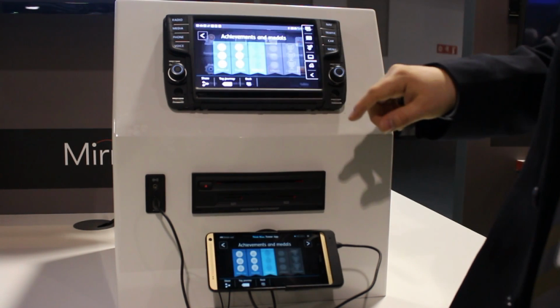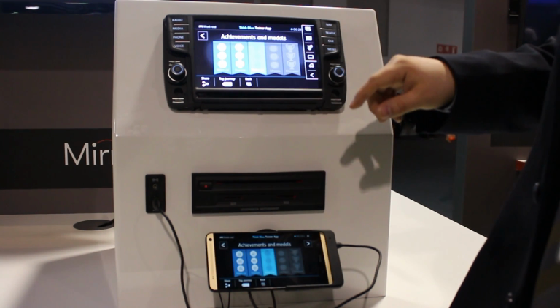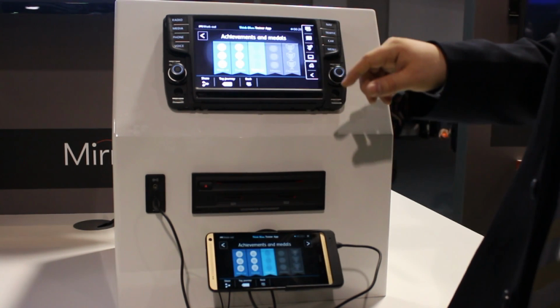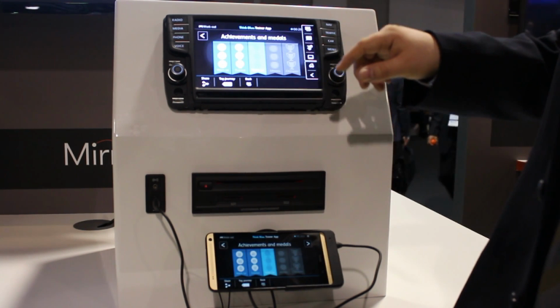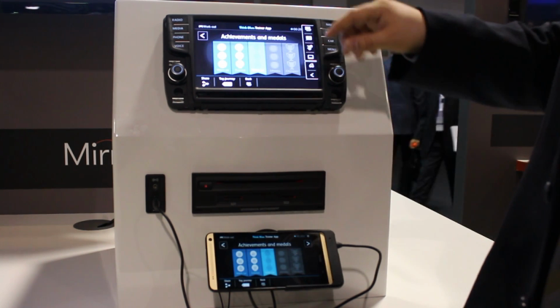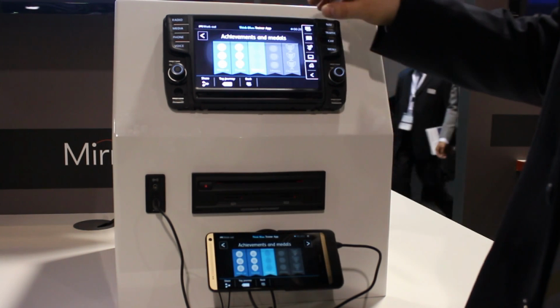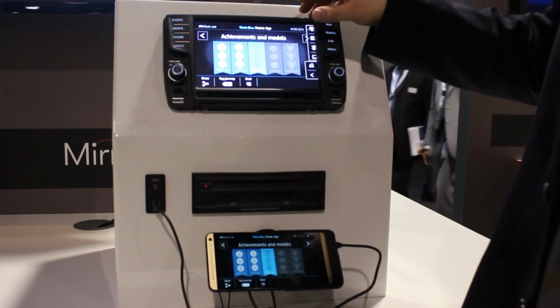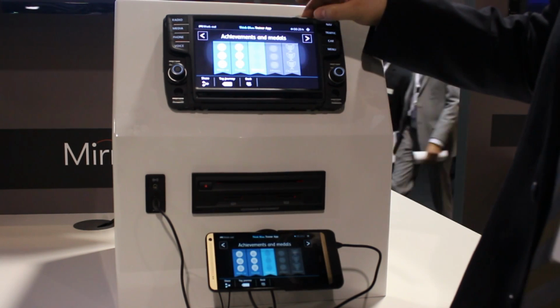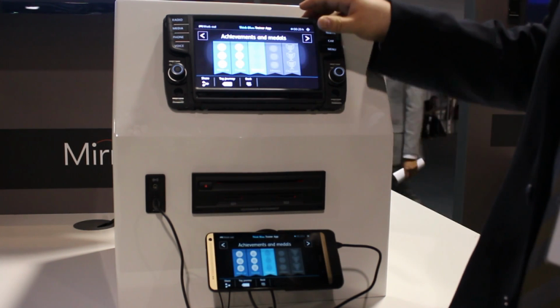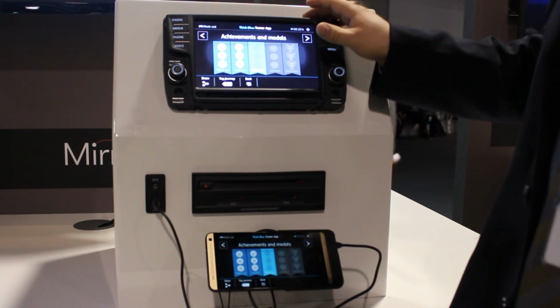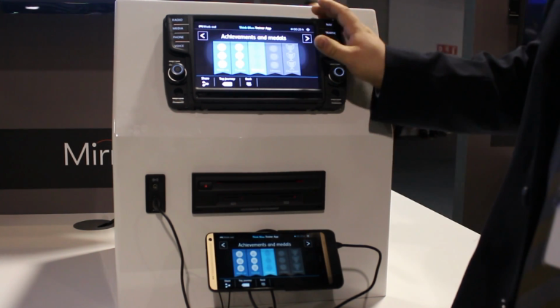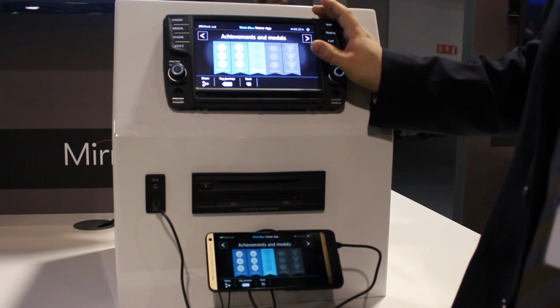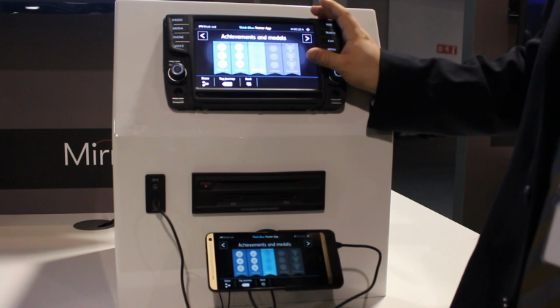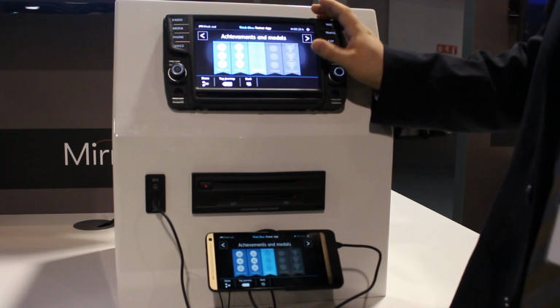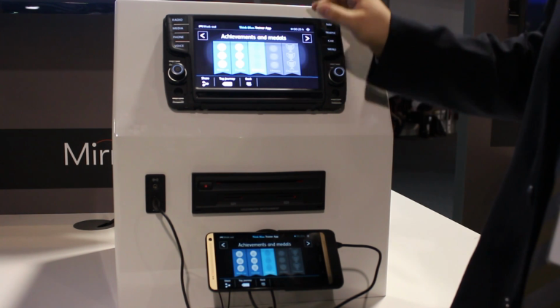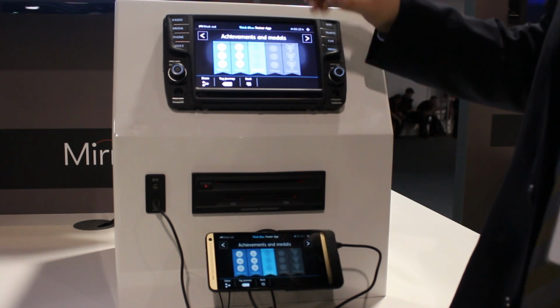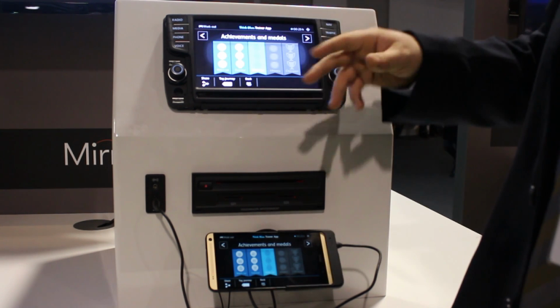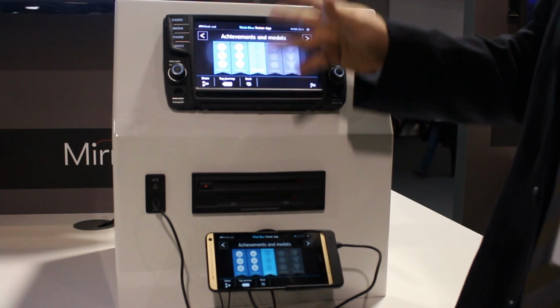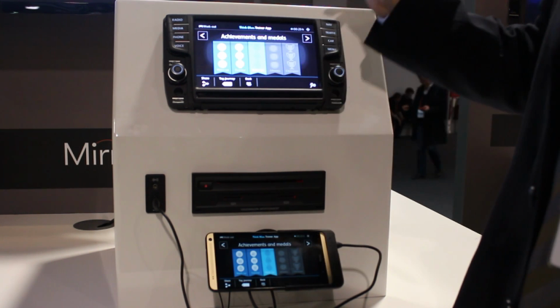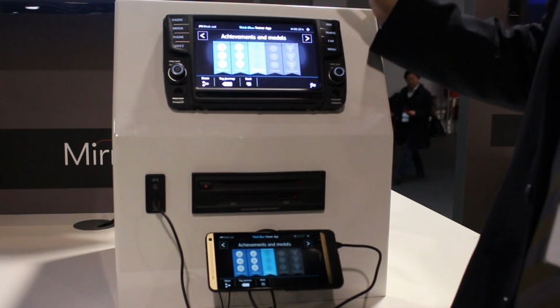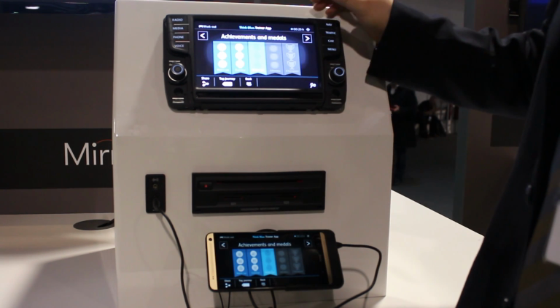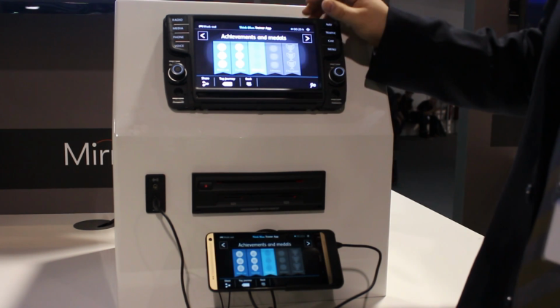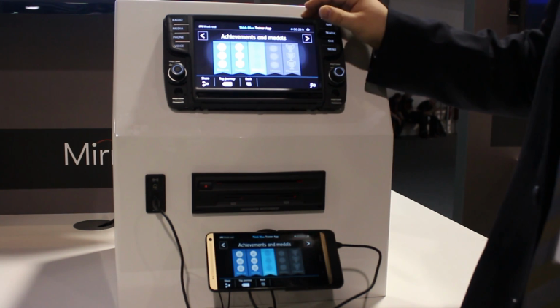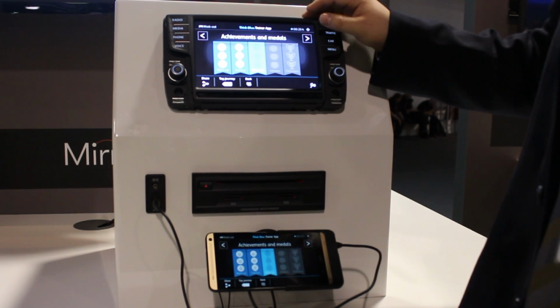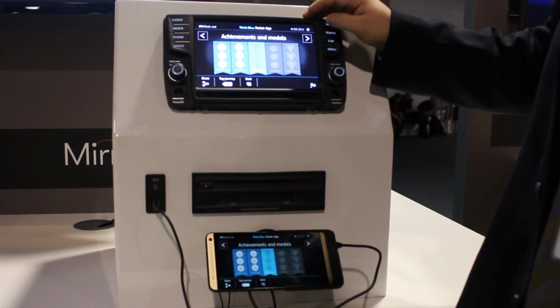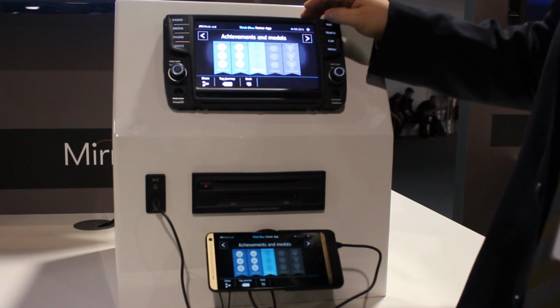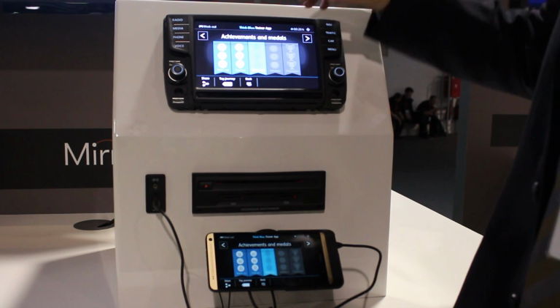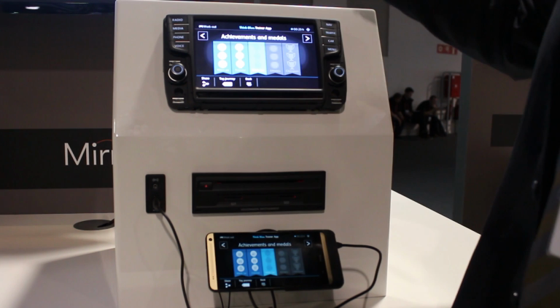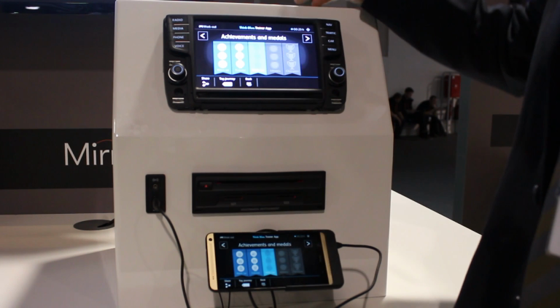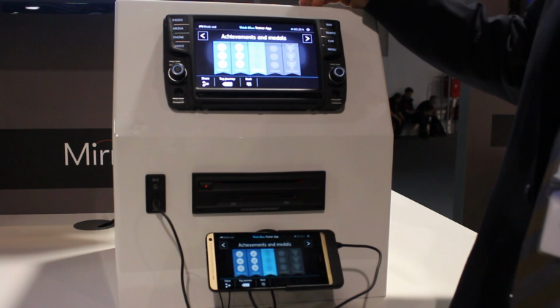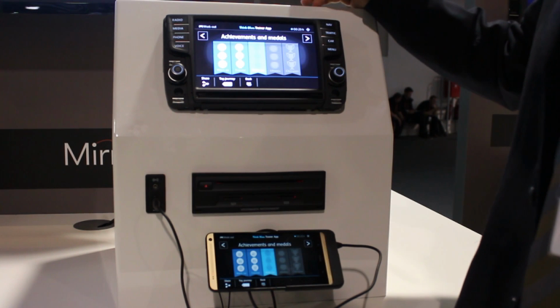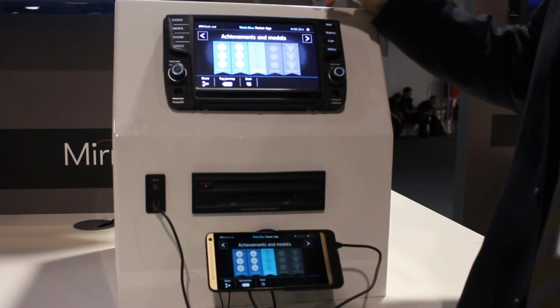We will have a few of our own apps available — for example, a Syncblue trainer app where you learn how to drive eco-friendly.